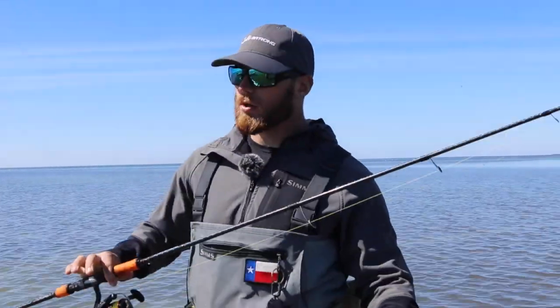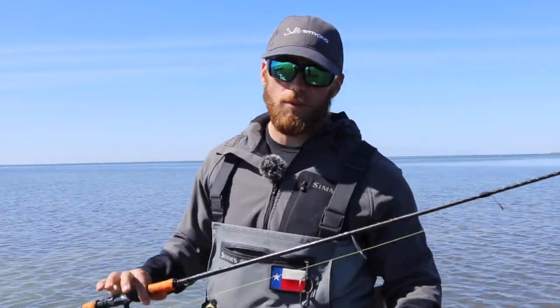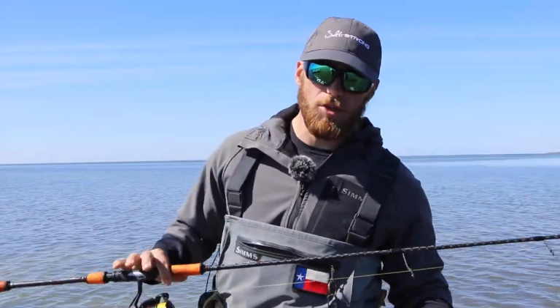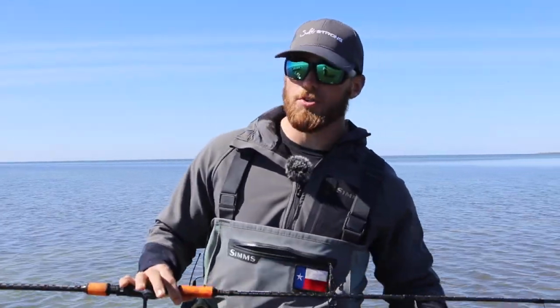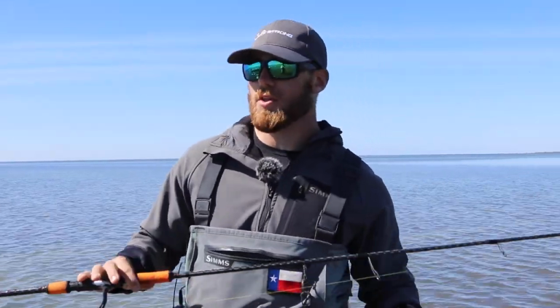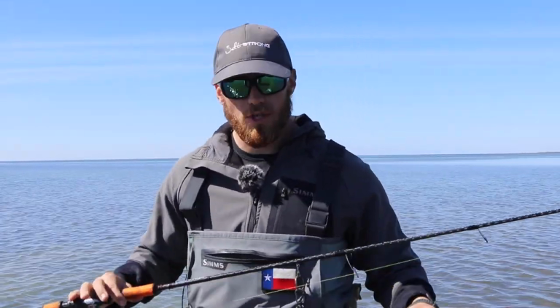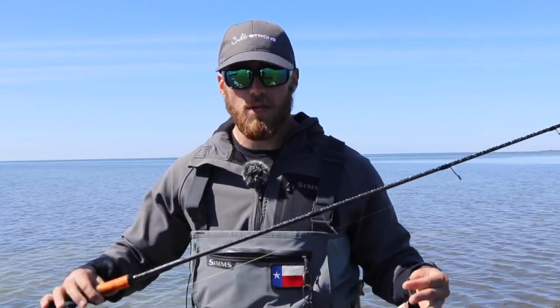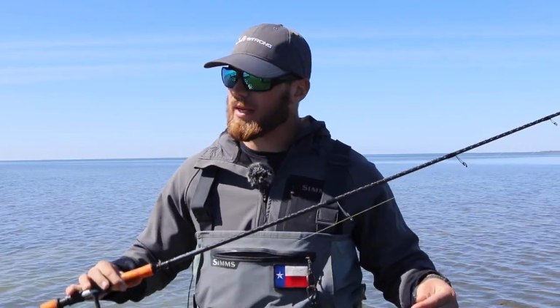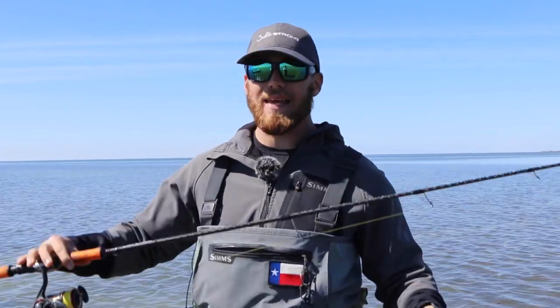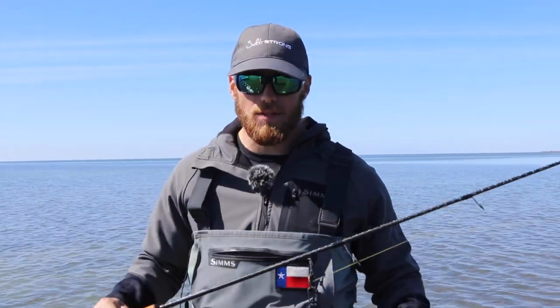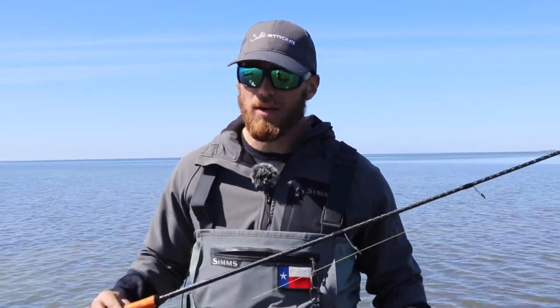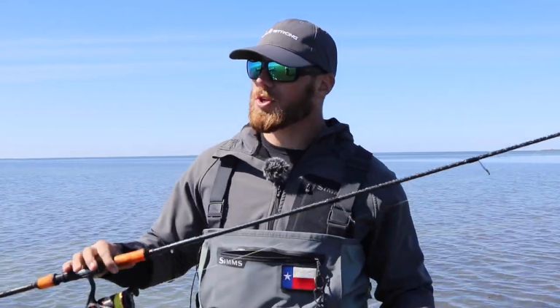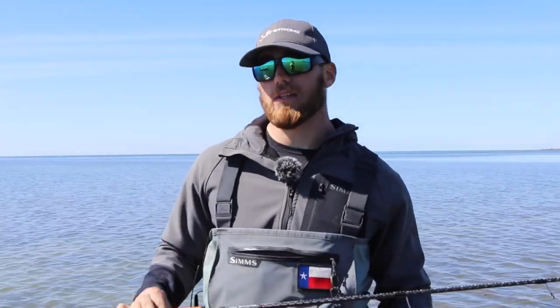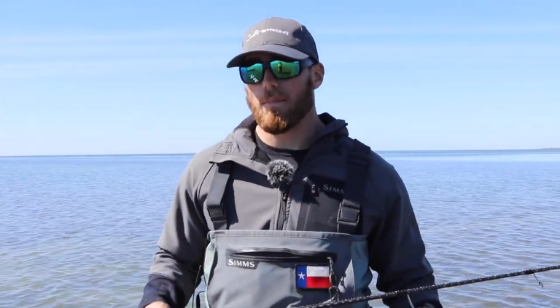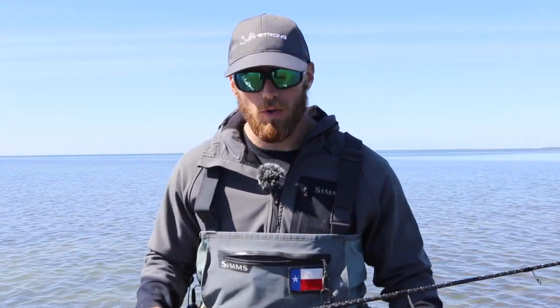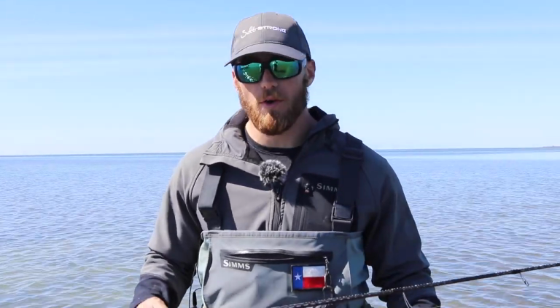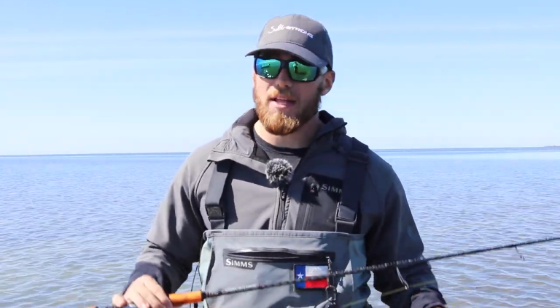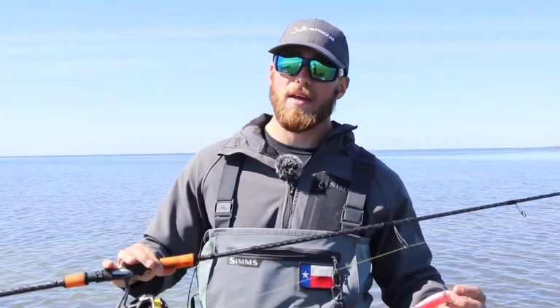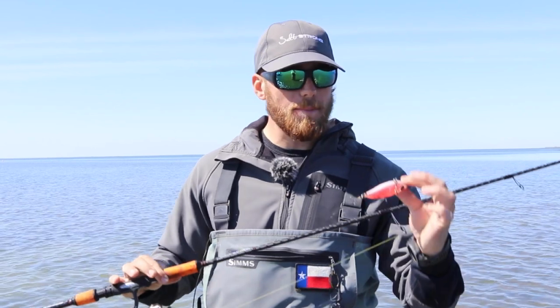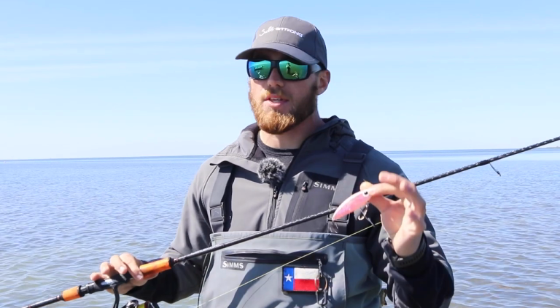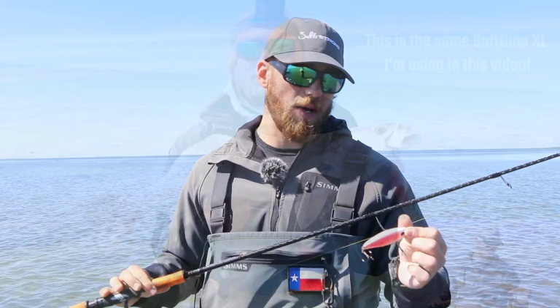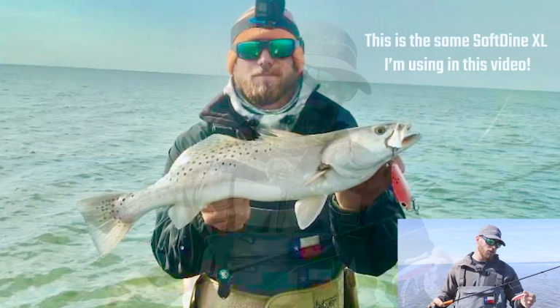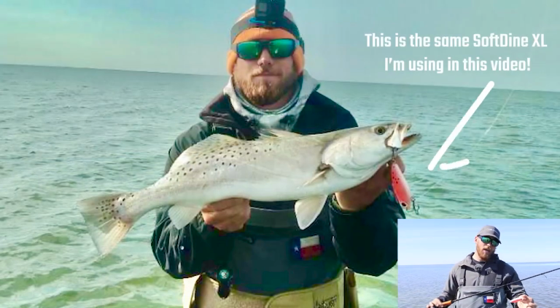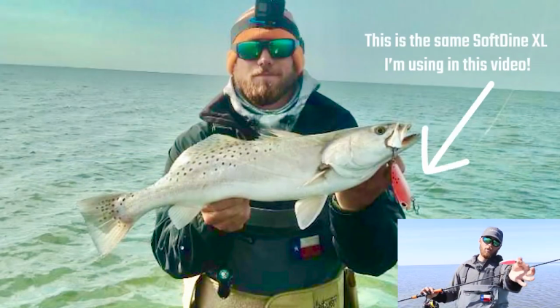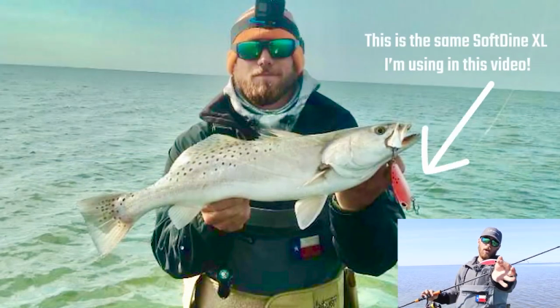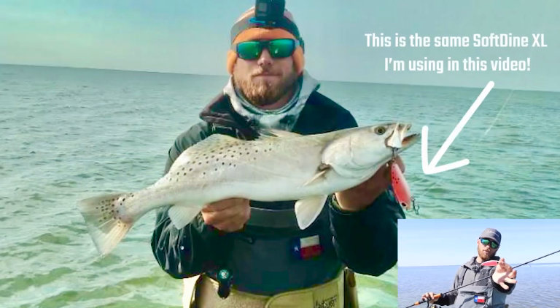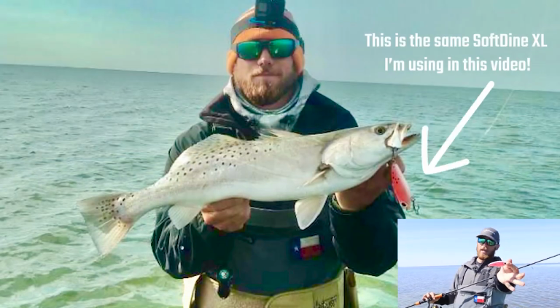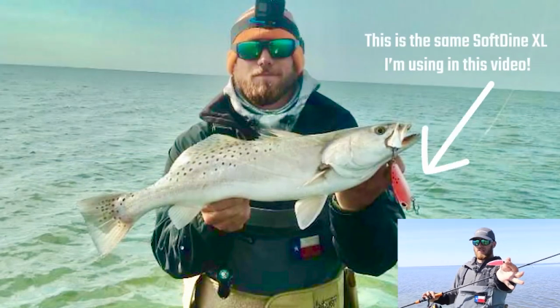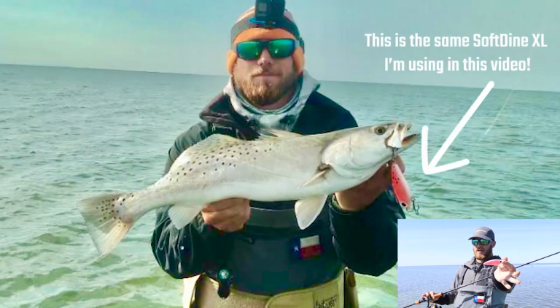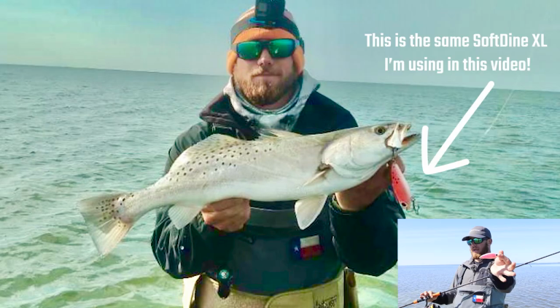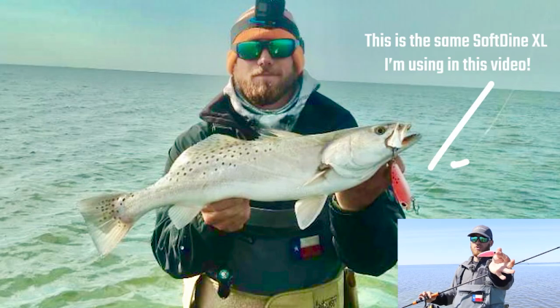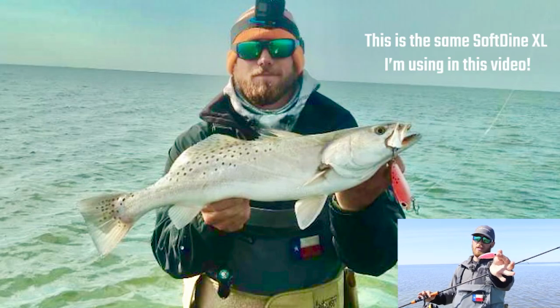These lures work really well all throughout the spring — from early spring when those fish are still very lethargic, through mid-spring and even late into the spring when we start getting a lot more big mullet around. That's when I tend to upsize the twitch baits that I'm using. In early spring I'll use something like a Soft Dine XL that I'm showing you guys here.